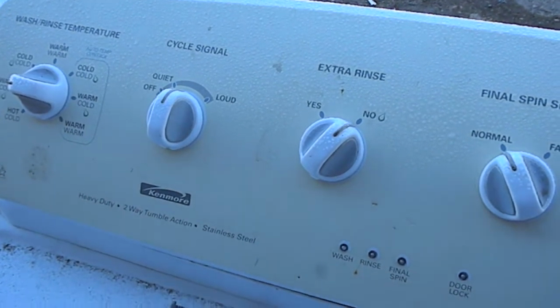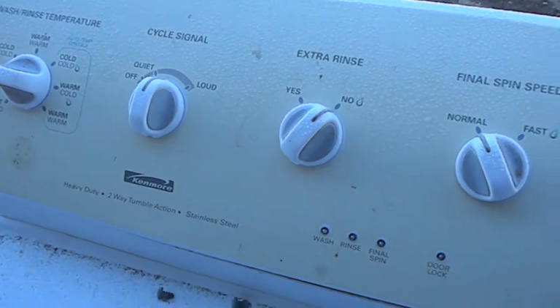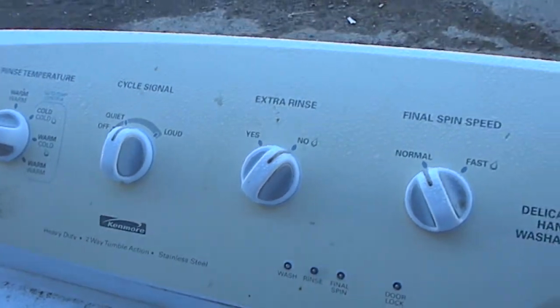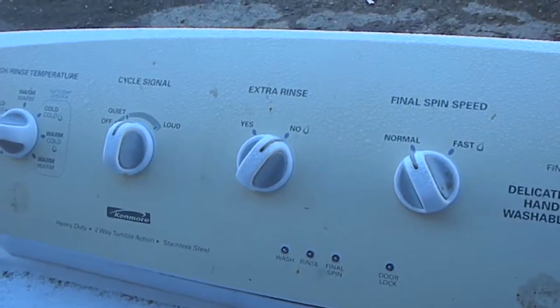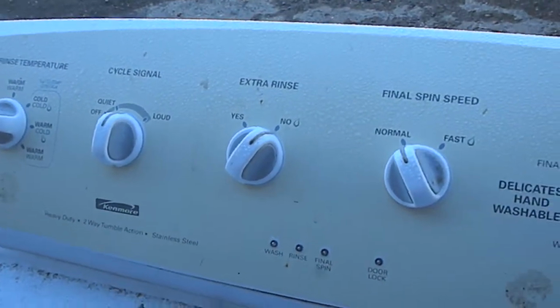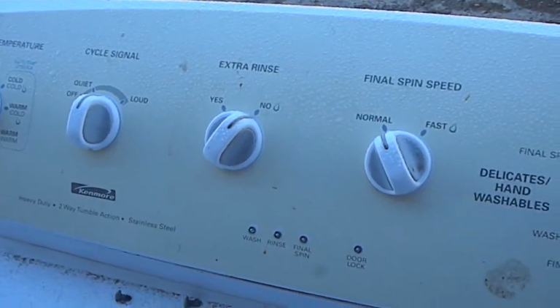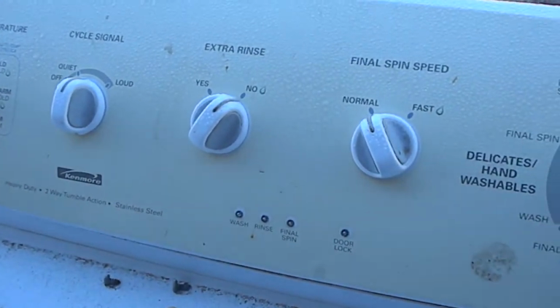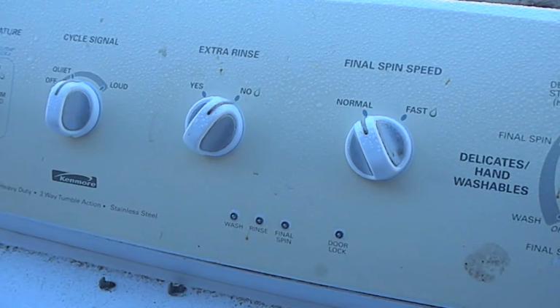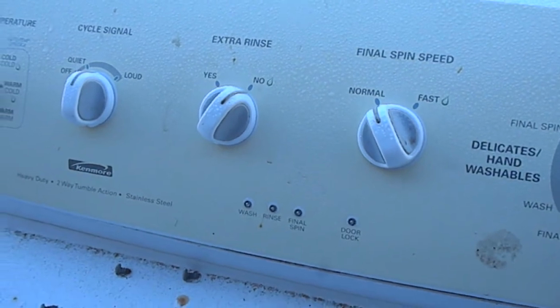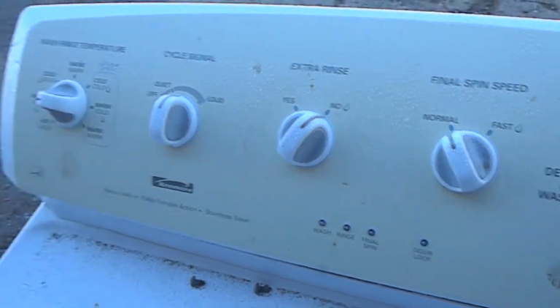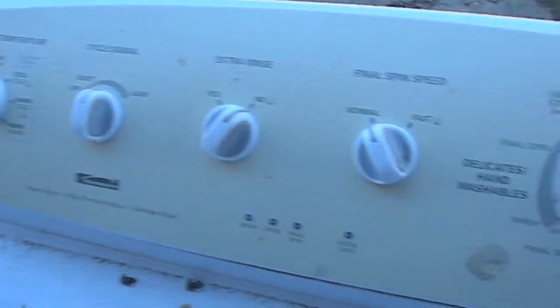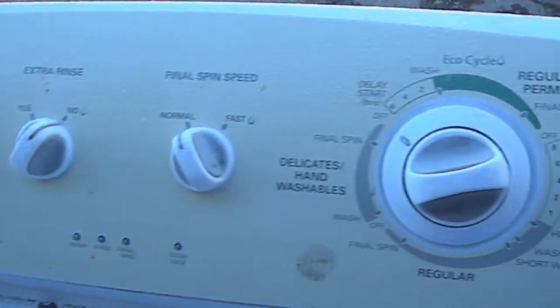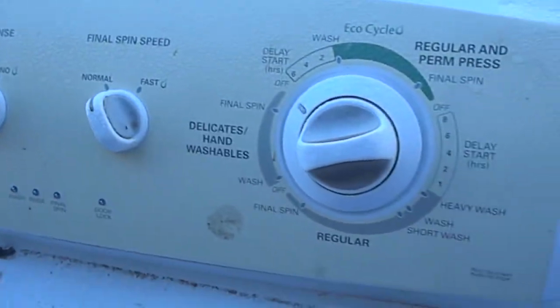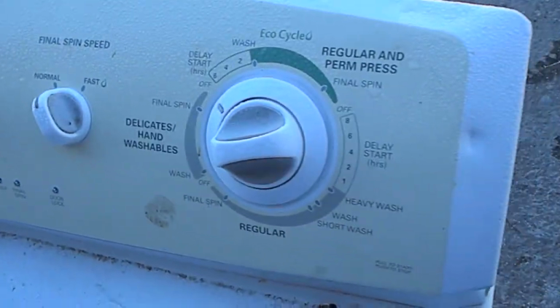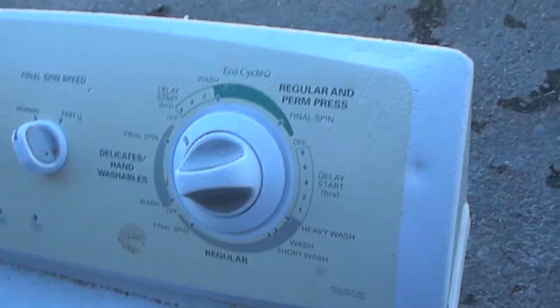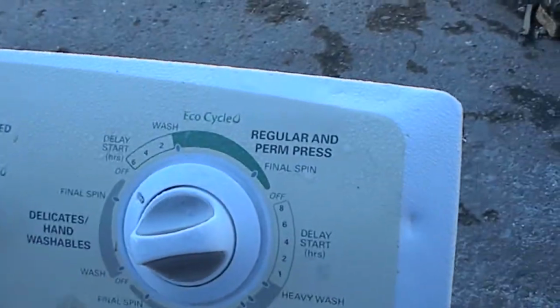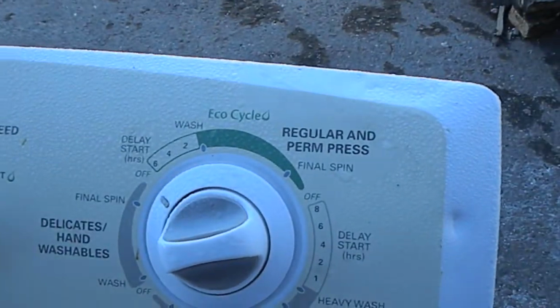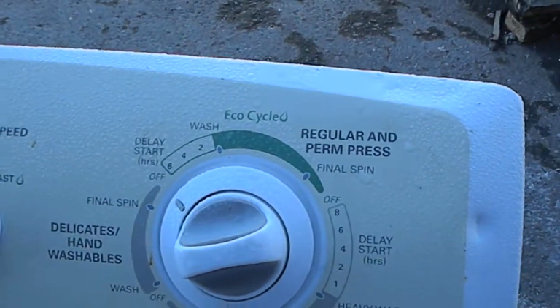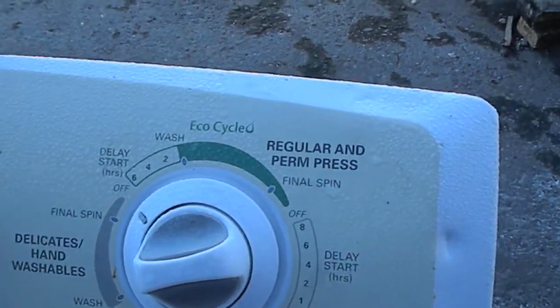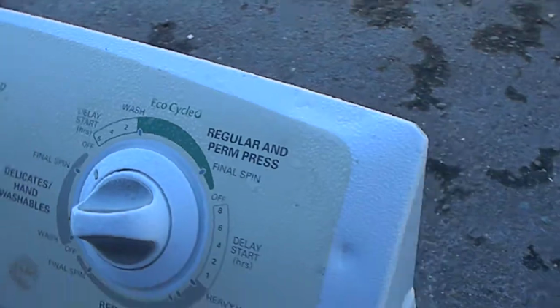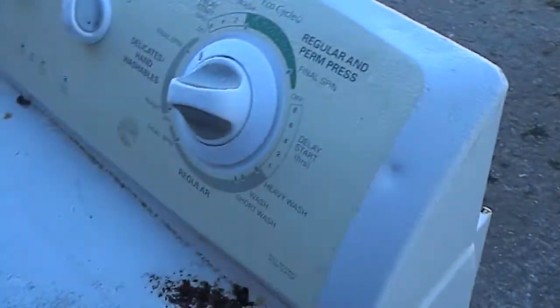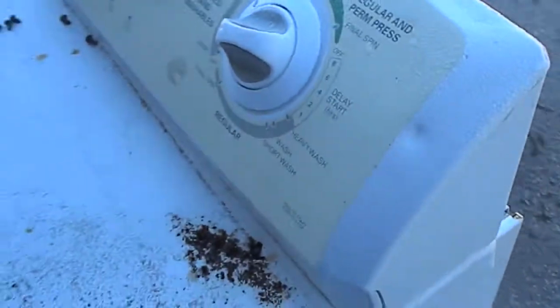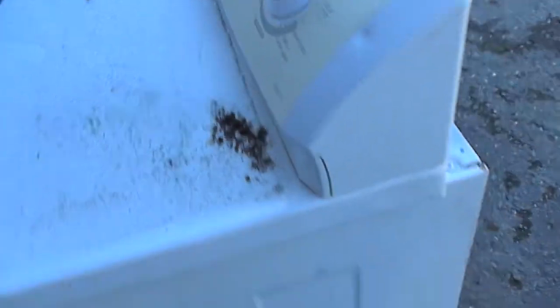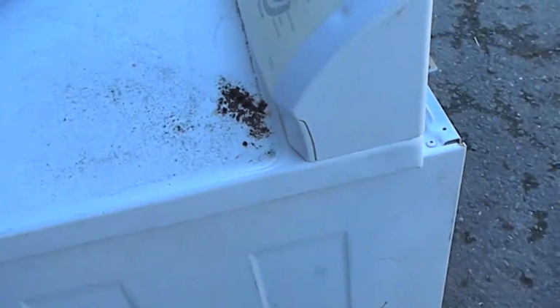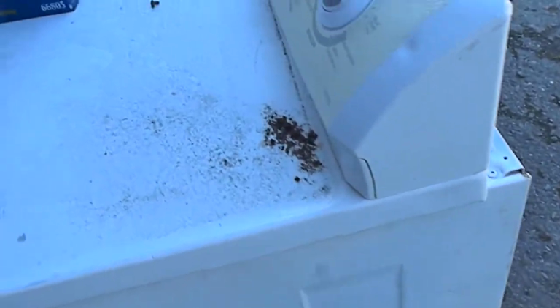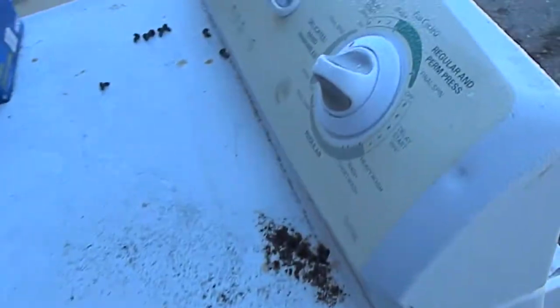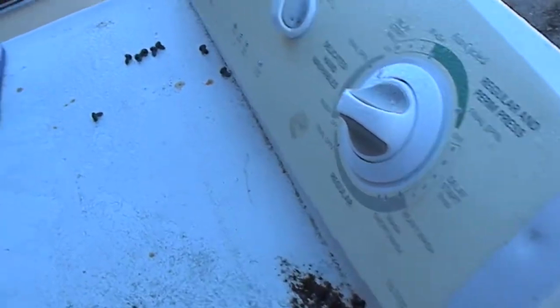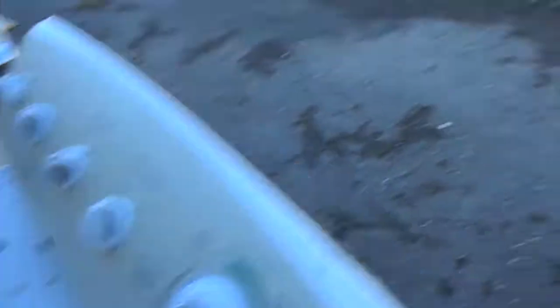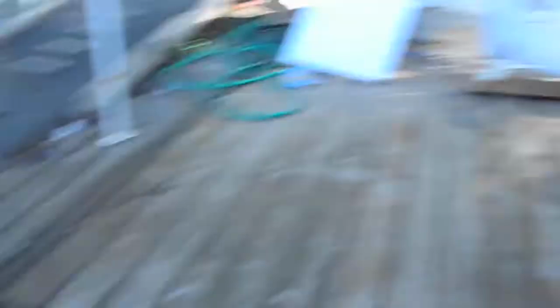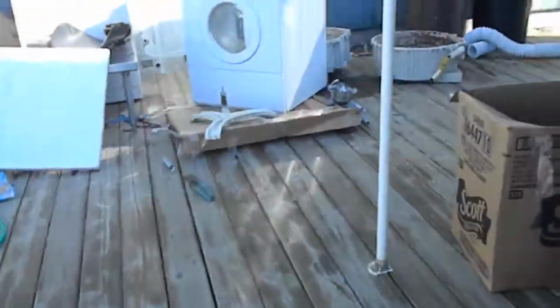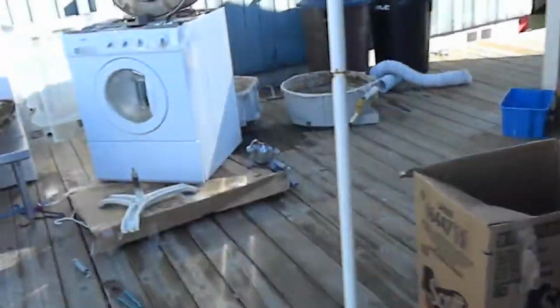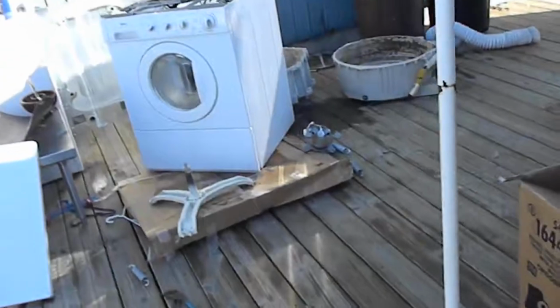Hi, it's Bill the Handyman. So today we're going to look at a Kenmore front load washer. They have a couple different styles — this one's got the console on top, and some of them have the console on the front like this one.